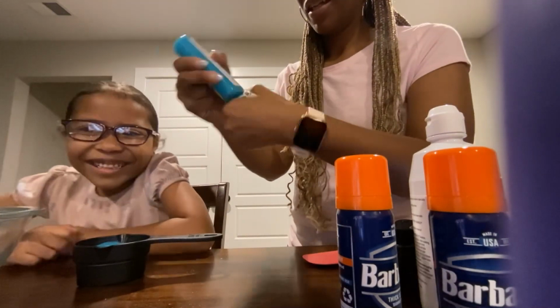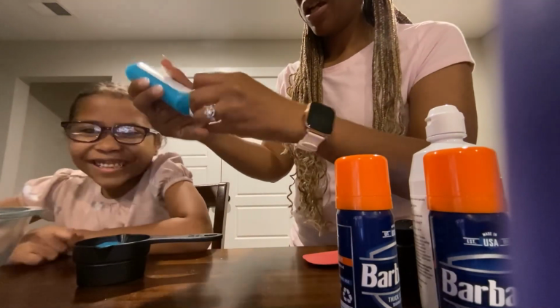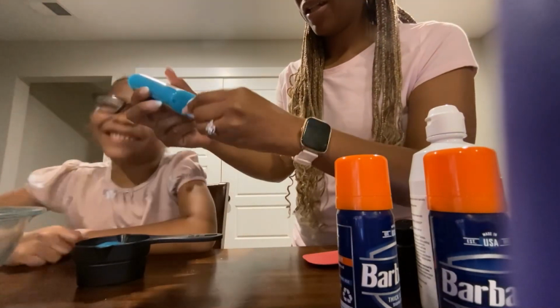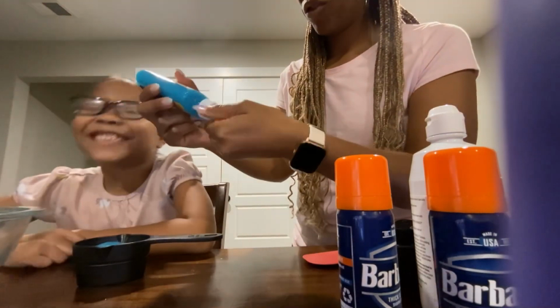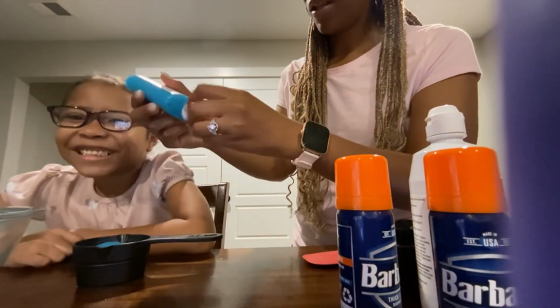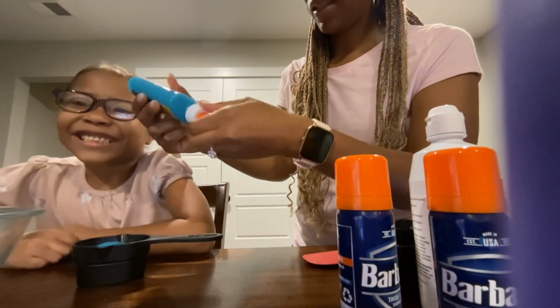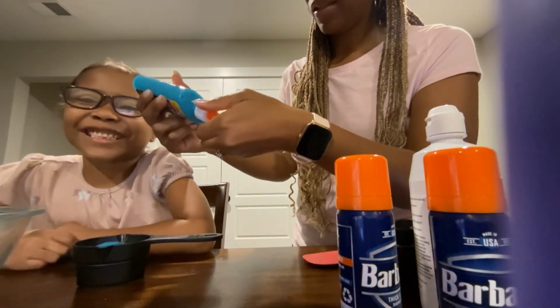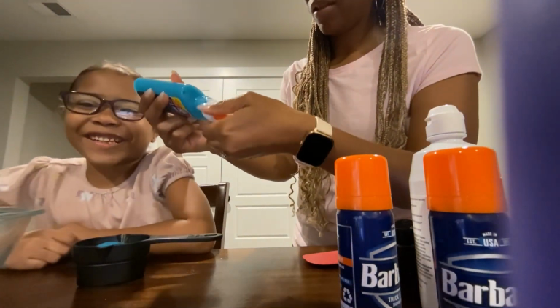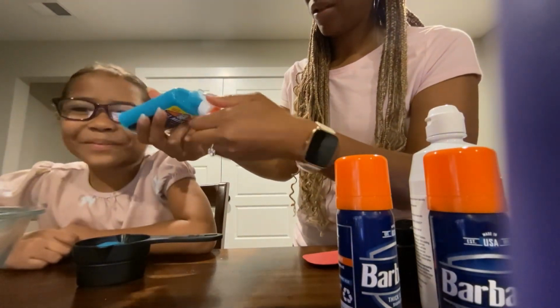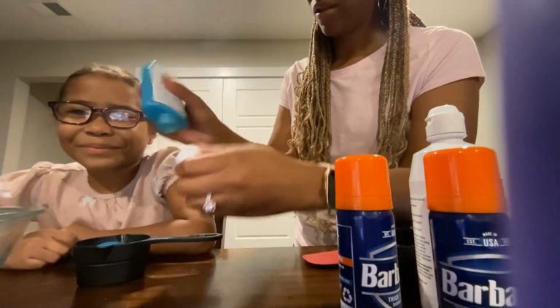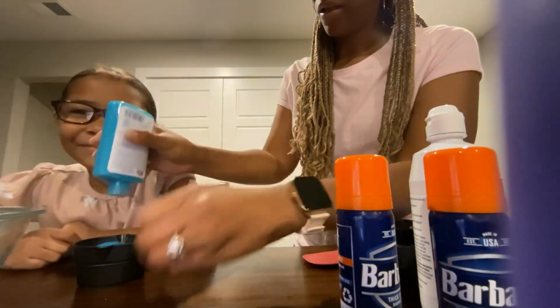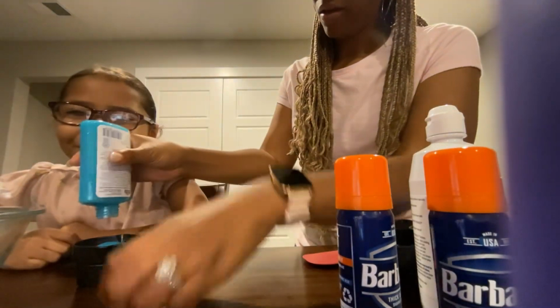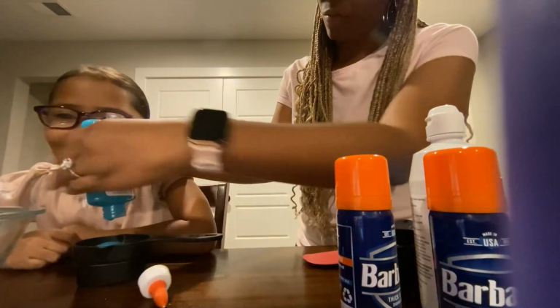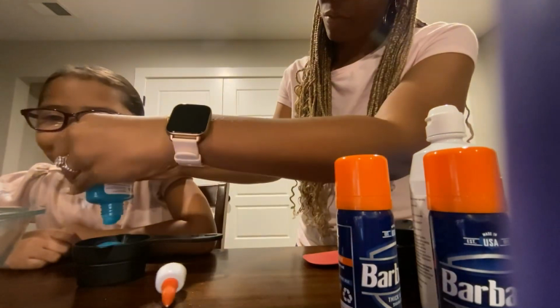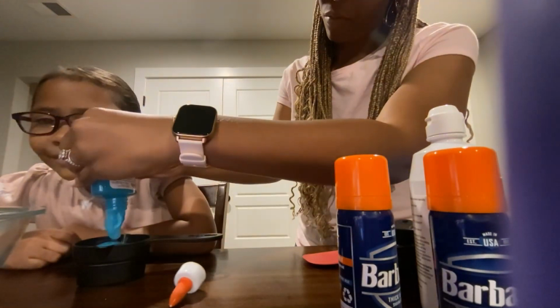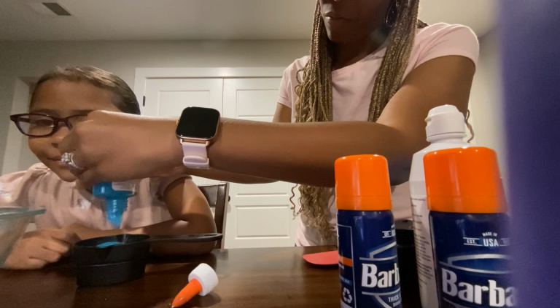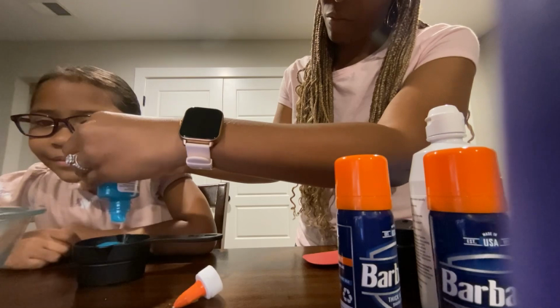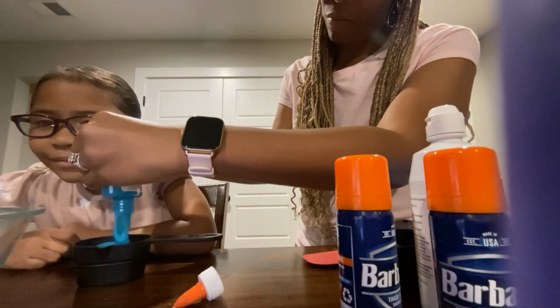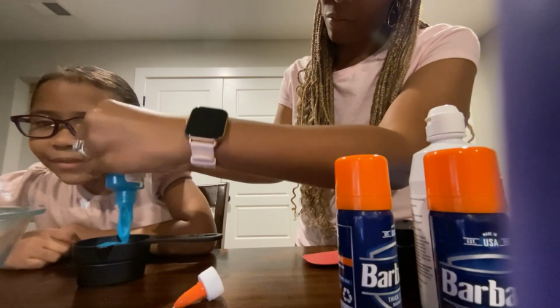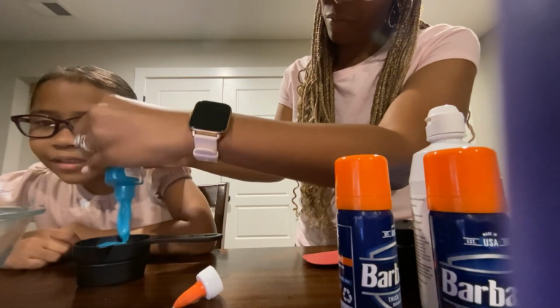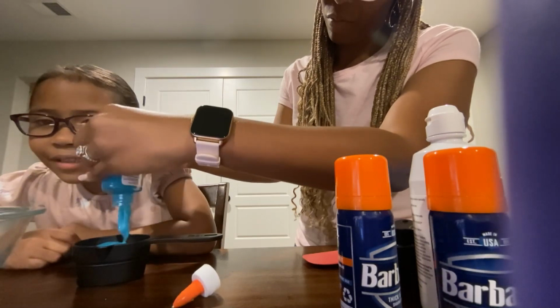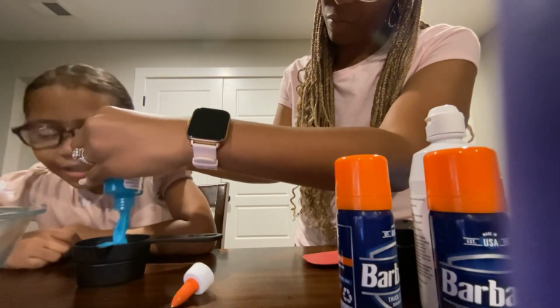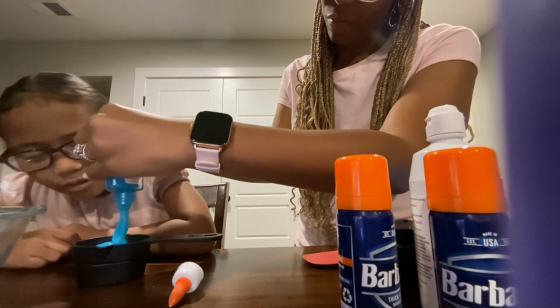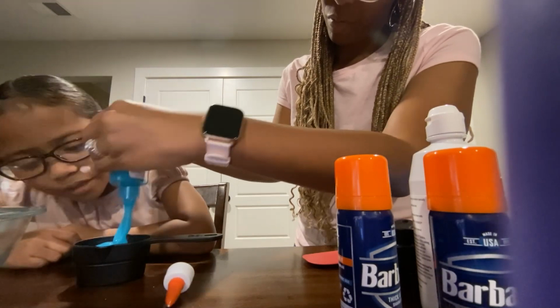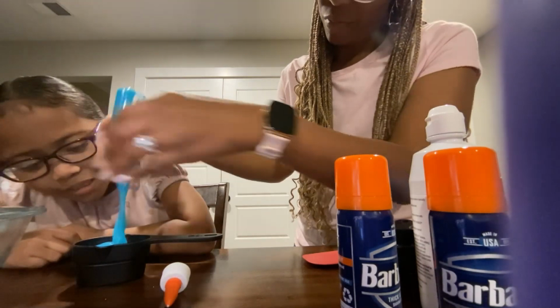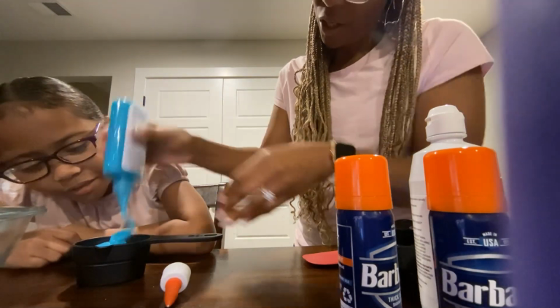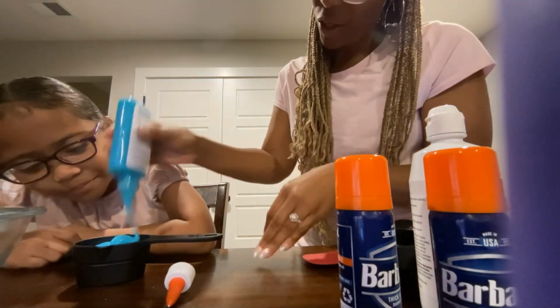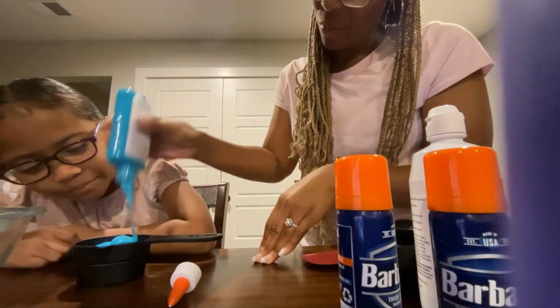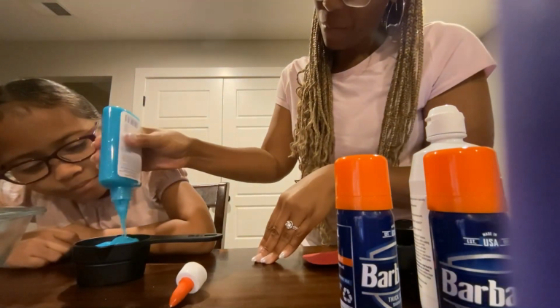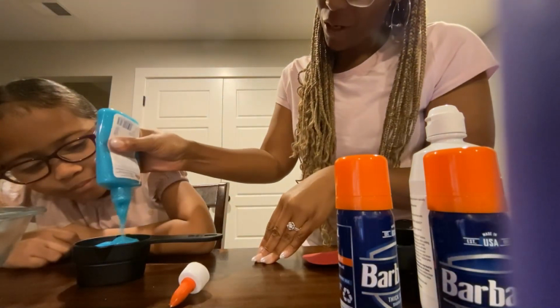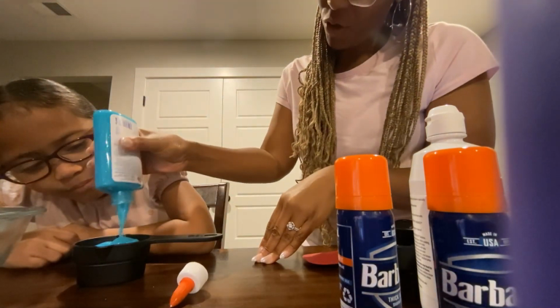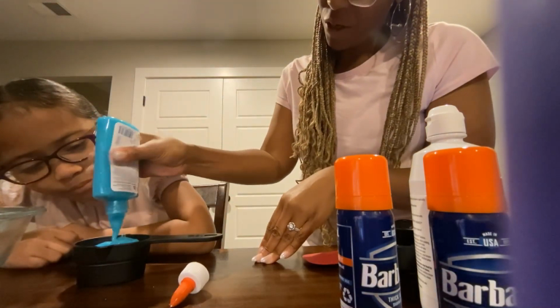All right, let's try this. It's okay, that's gonna work this time — a little, but not too much.